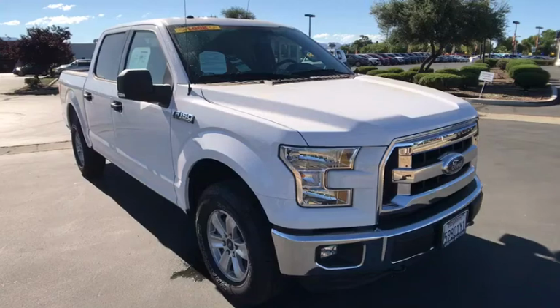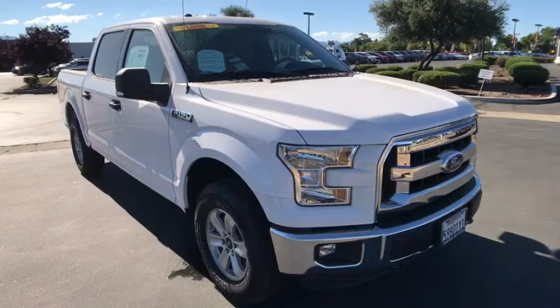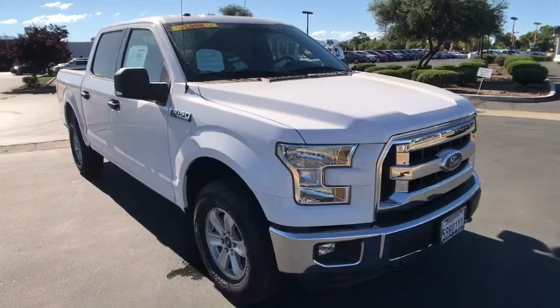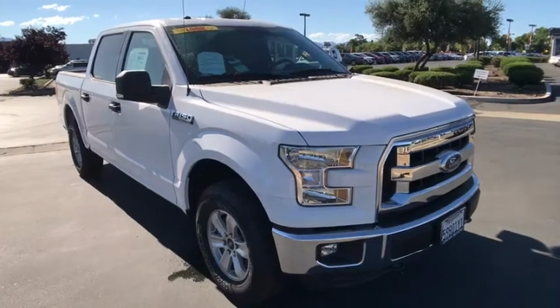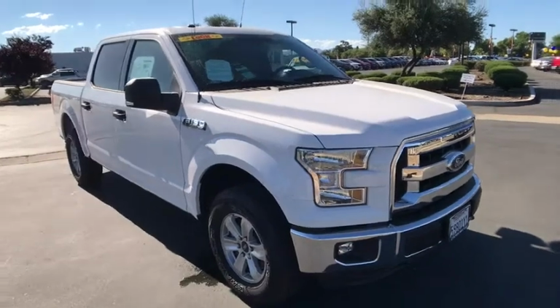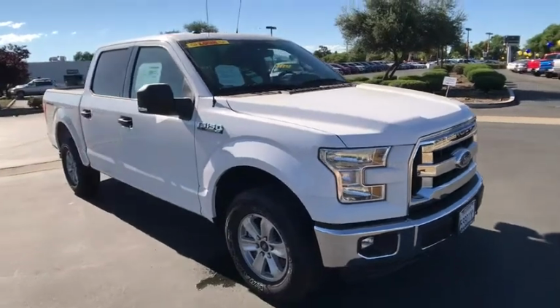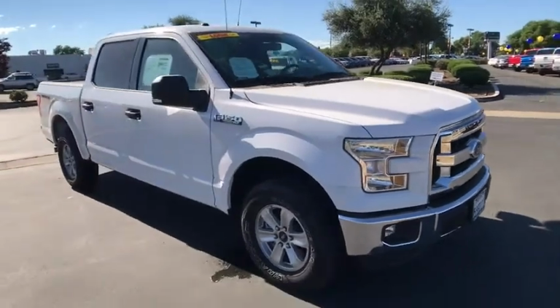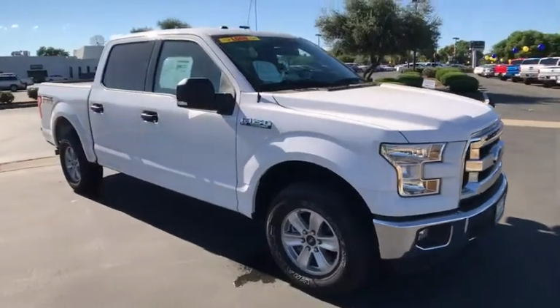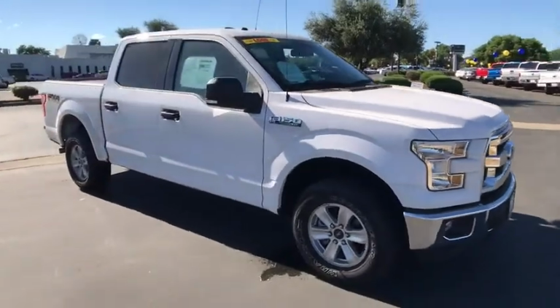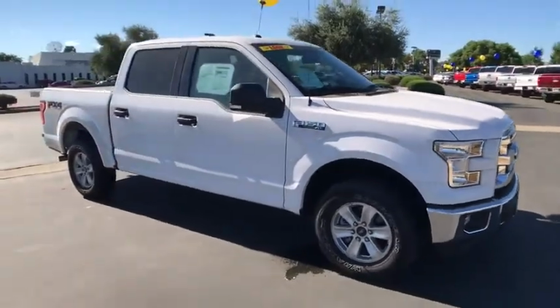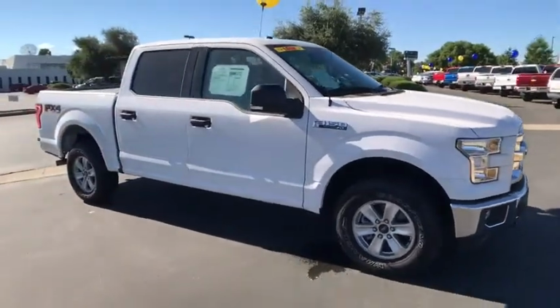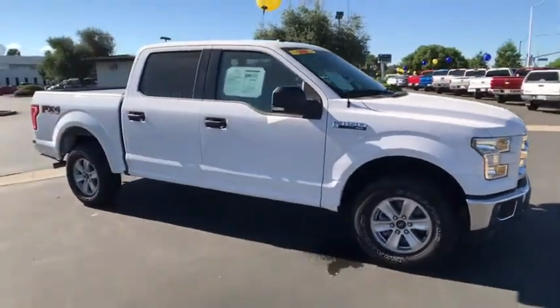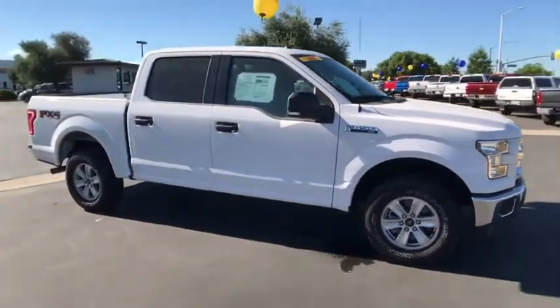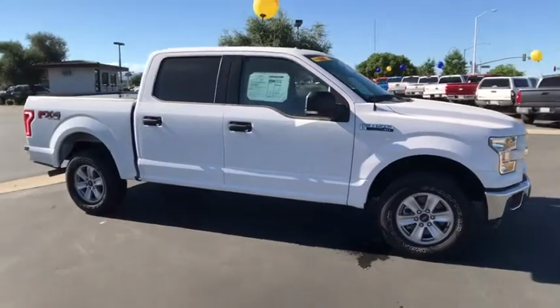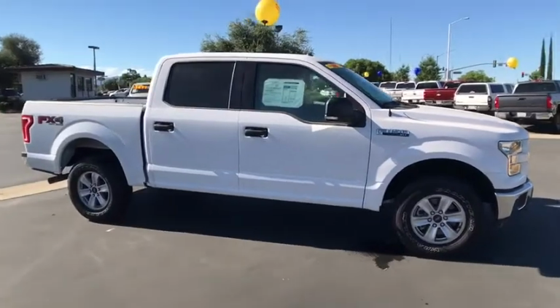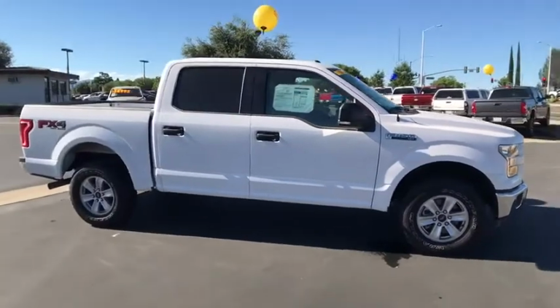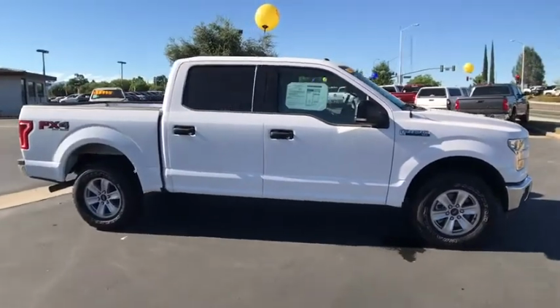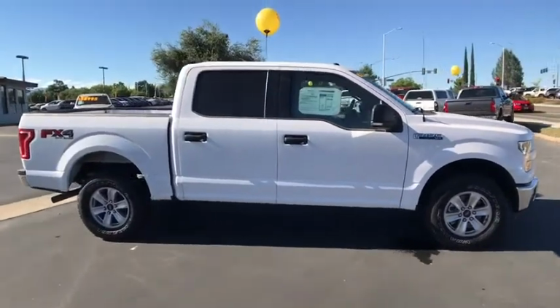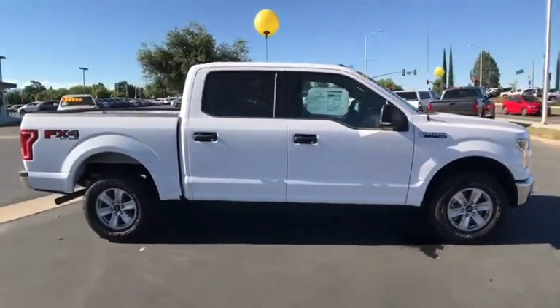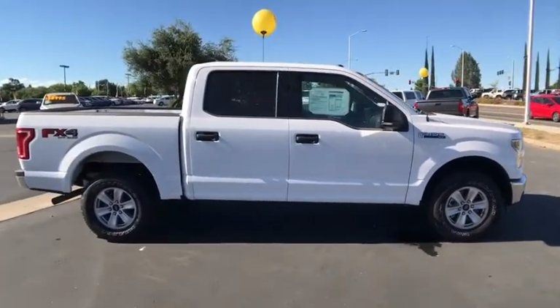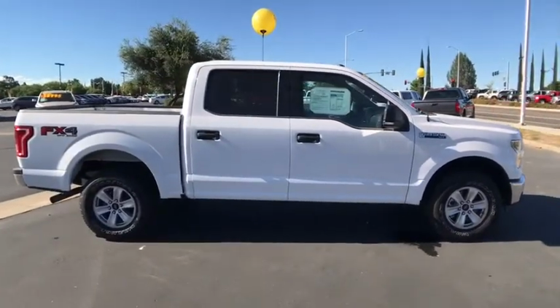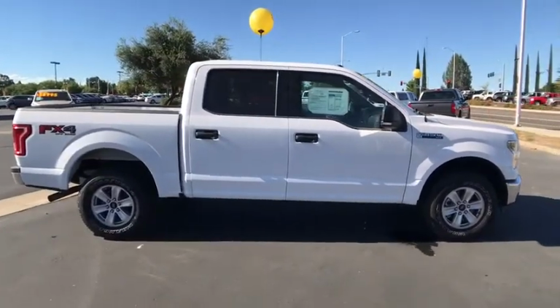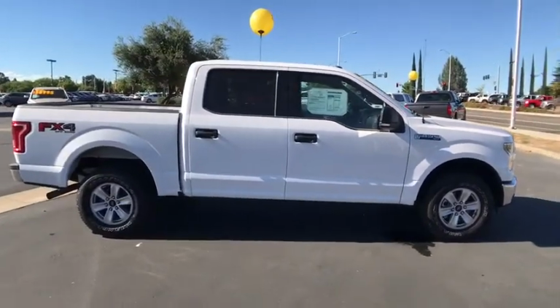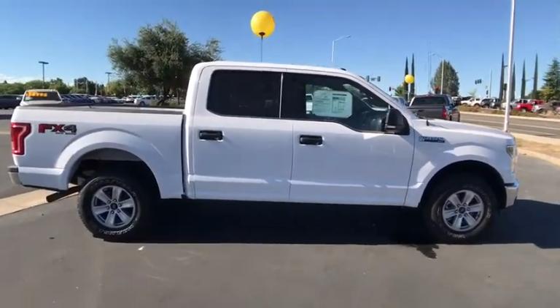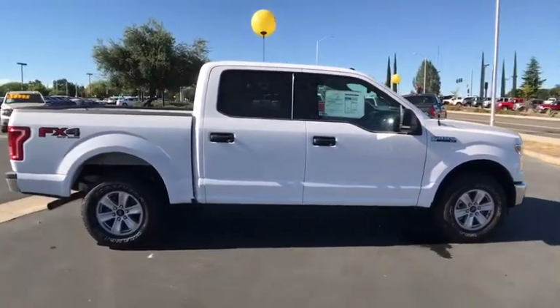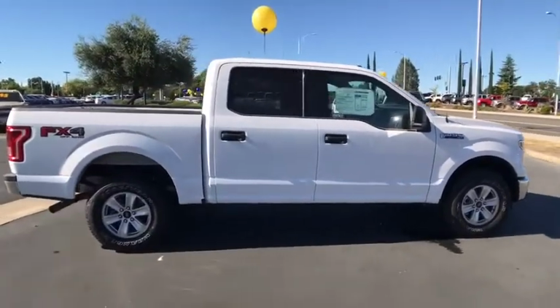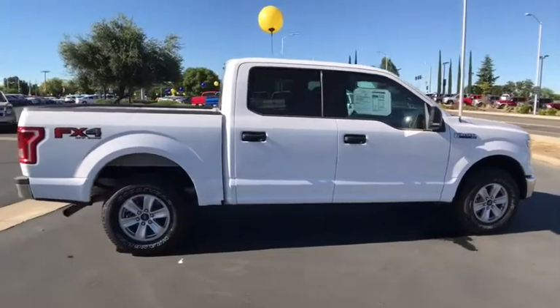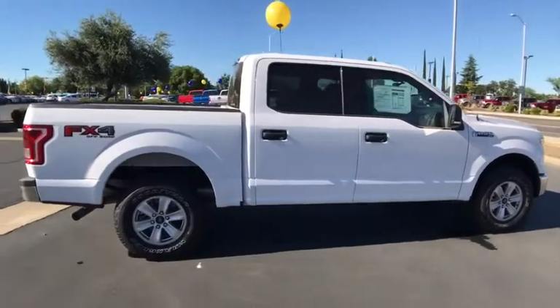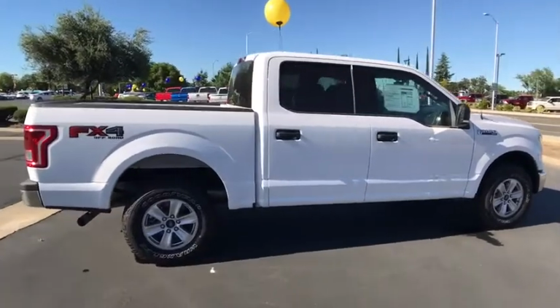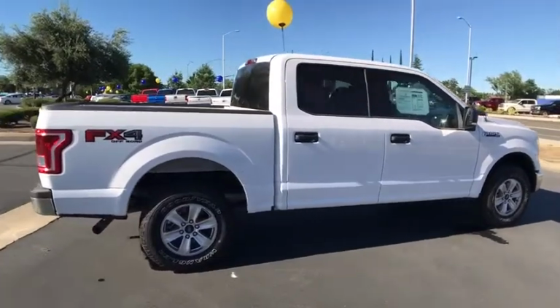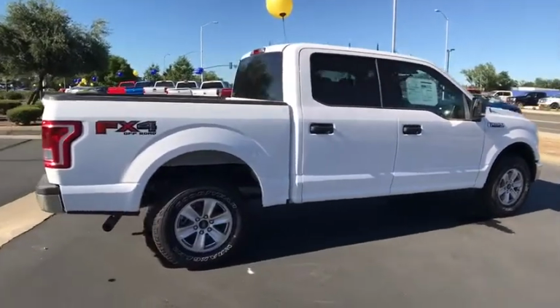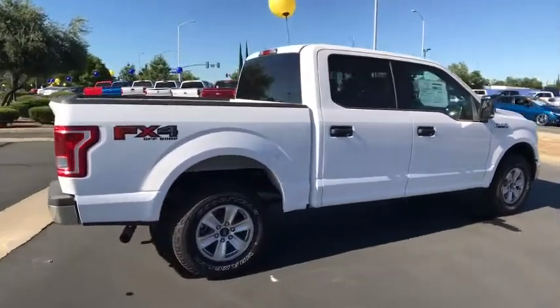2016 Ford F-150. A Ford F-150 knows how to handle any situation. It's built to follow orders. No whining. This vehicle has less than 3,000 miles.